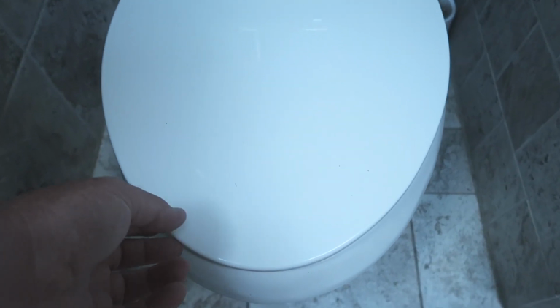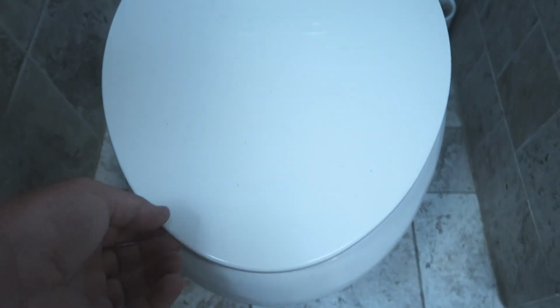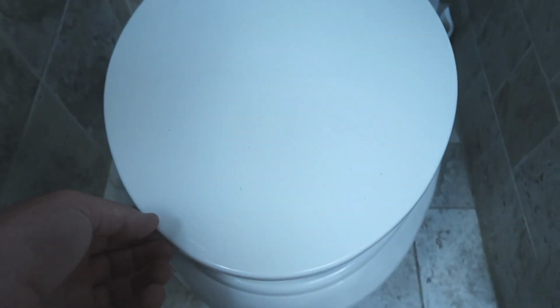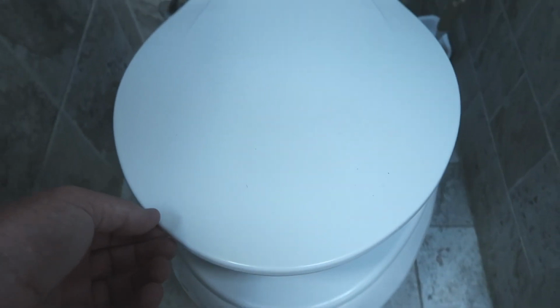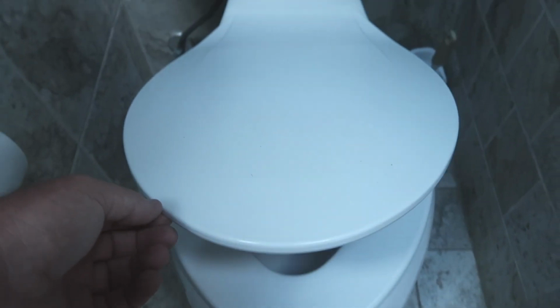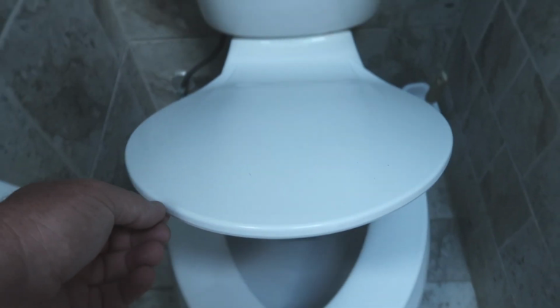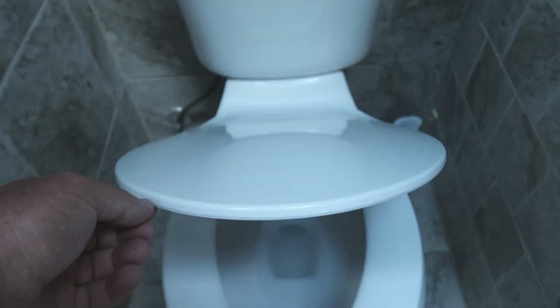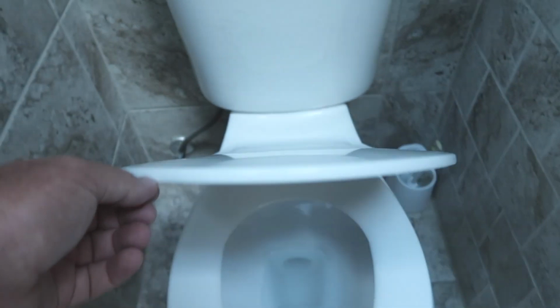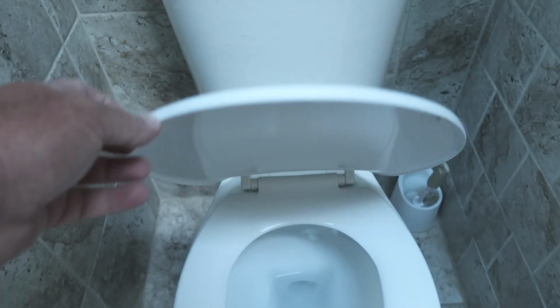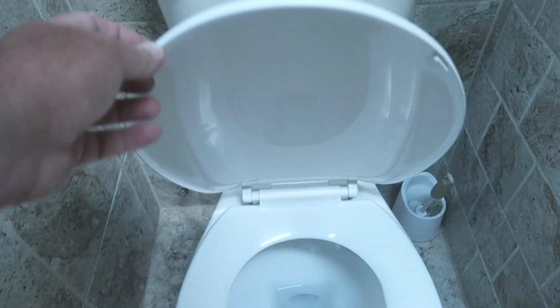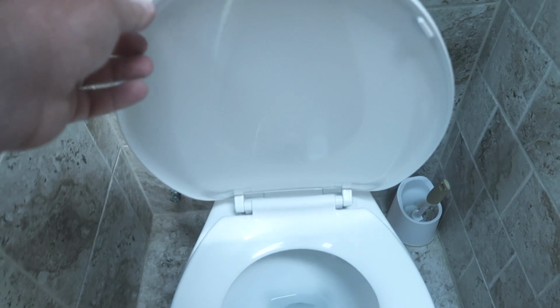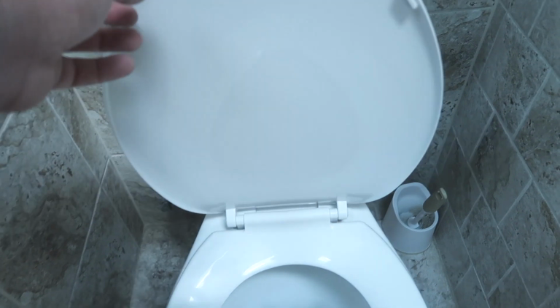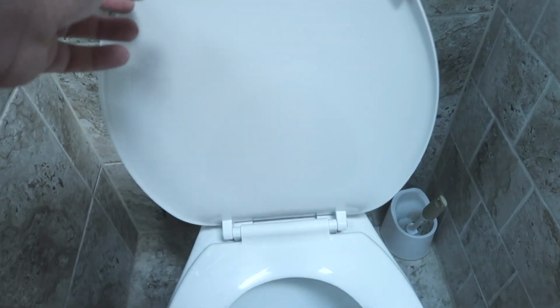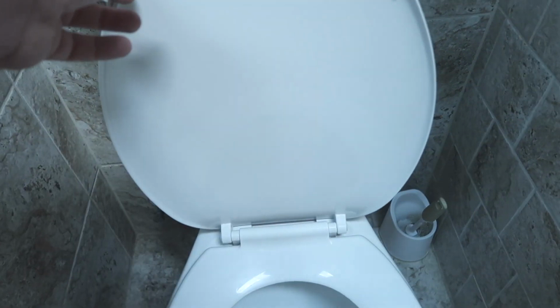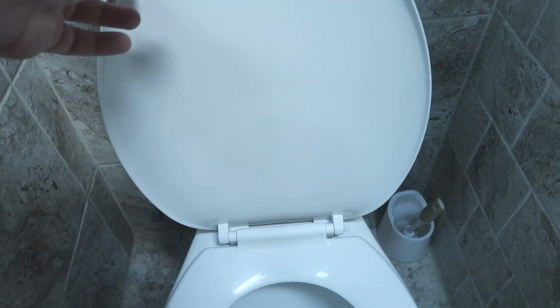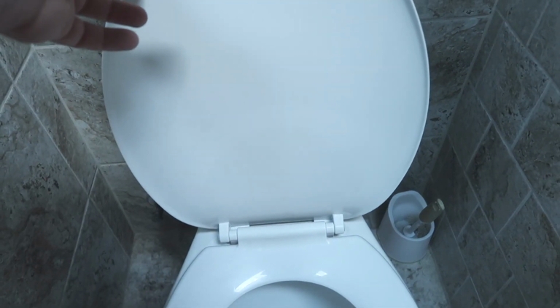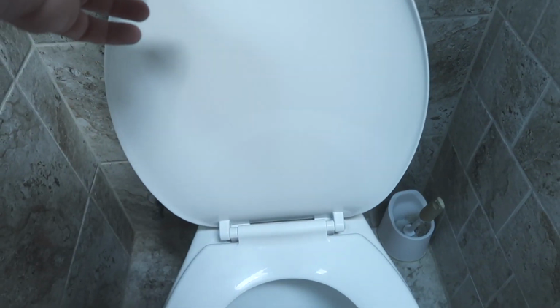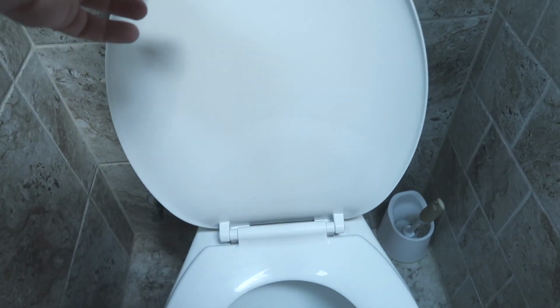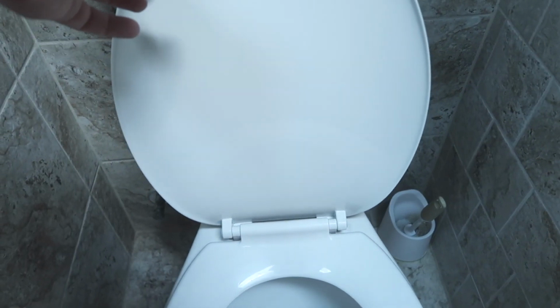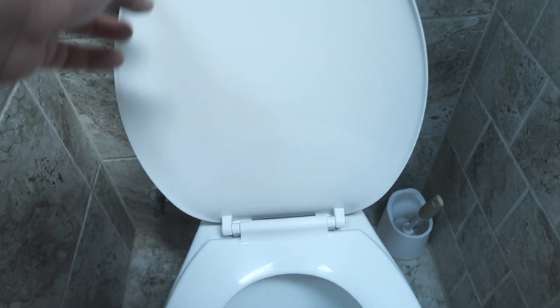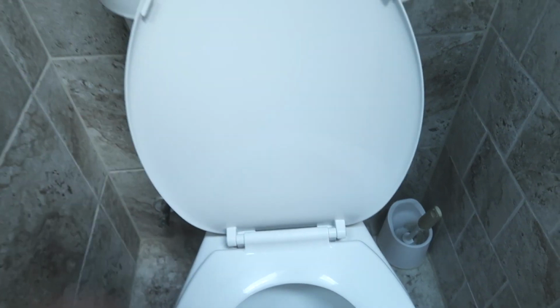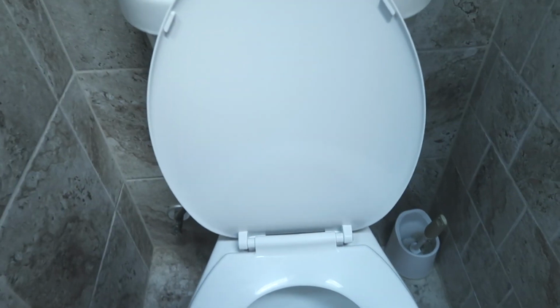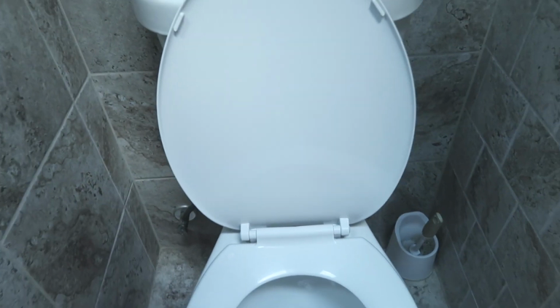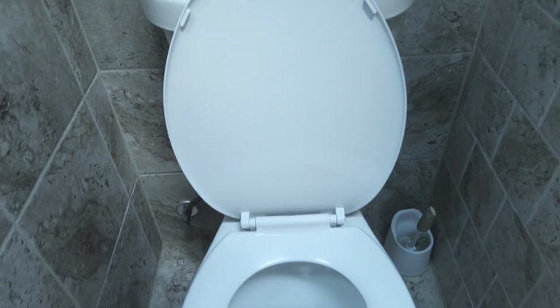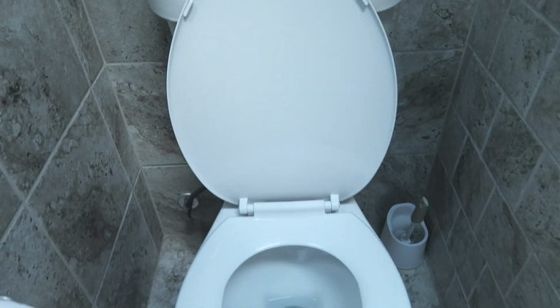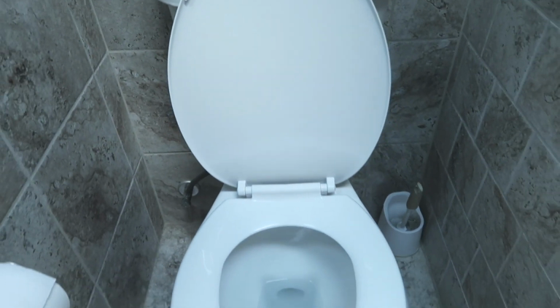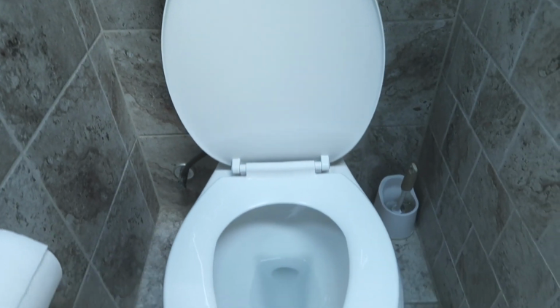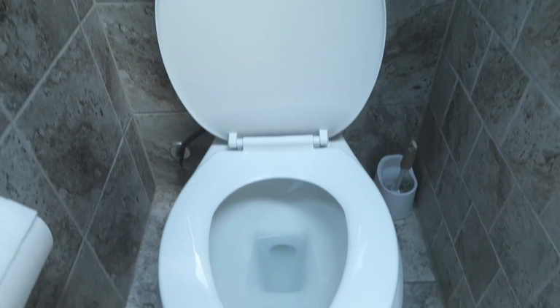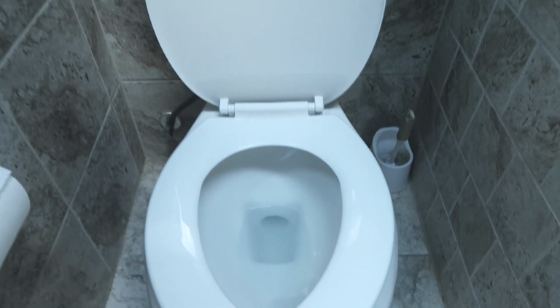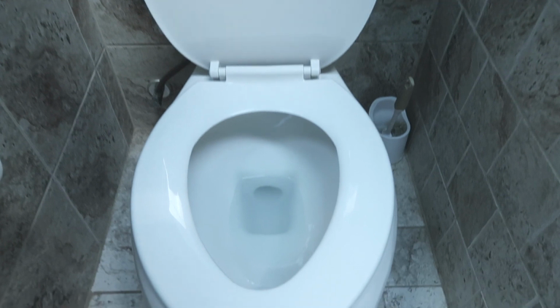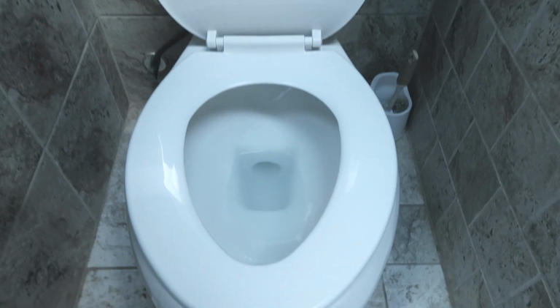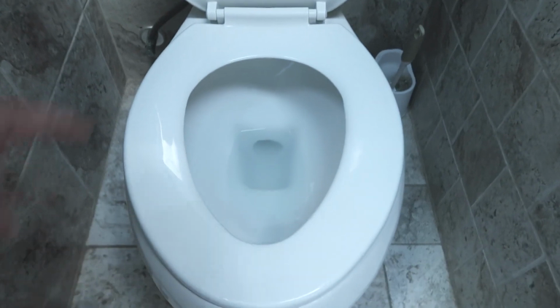What you want to do, you're going to have your first lid right here. You want to prop that up, and then you're going to have your second lid.